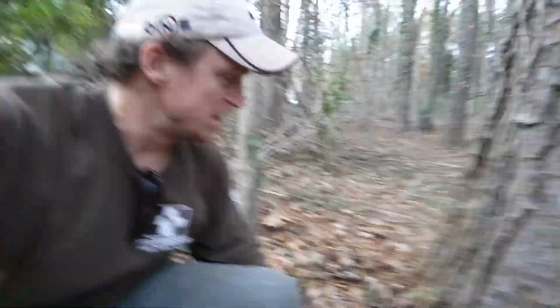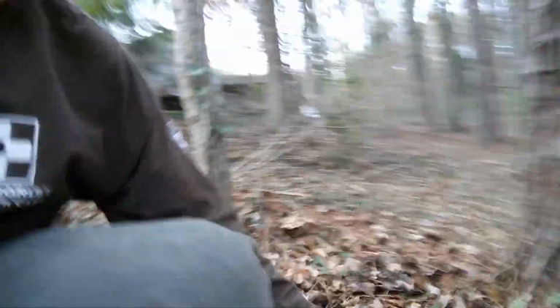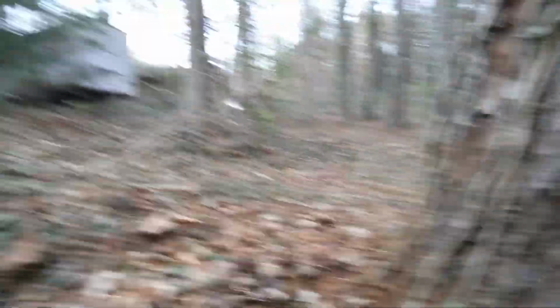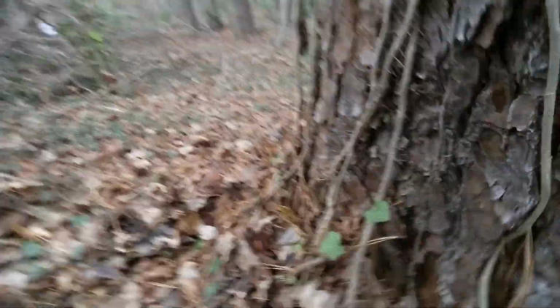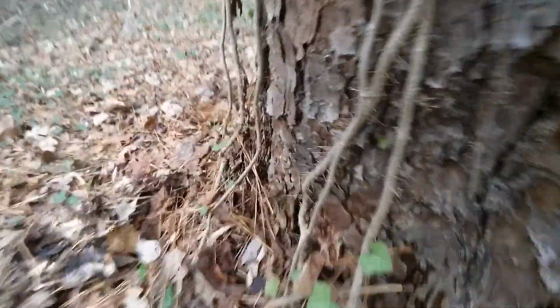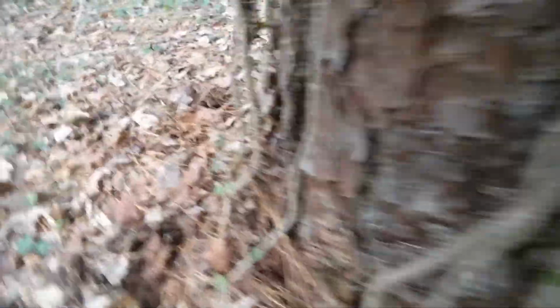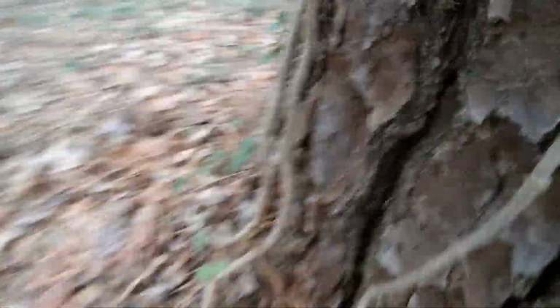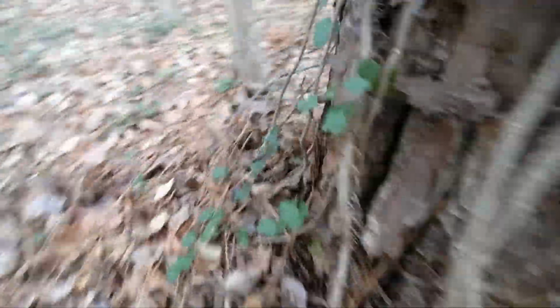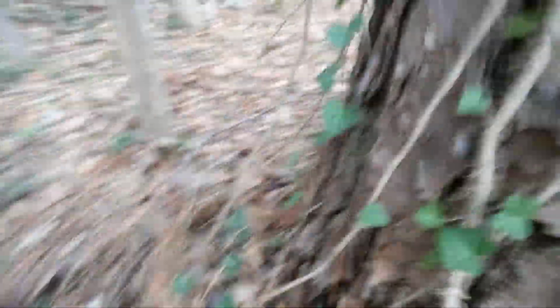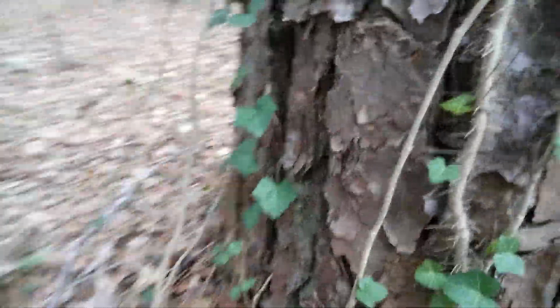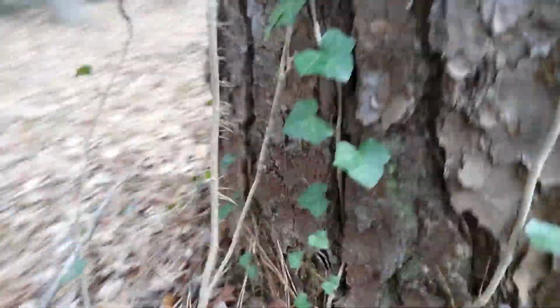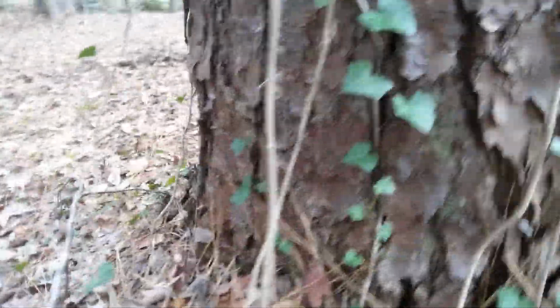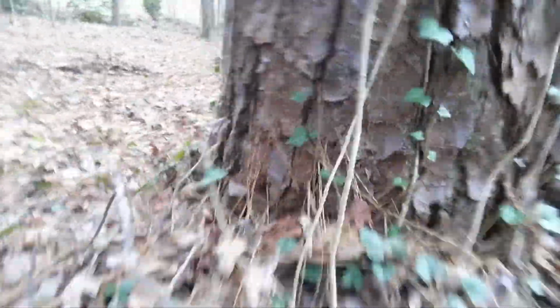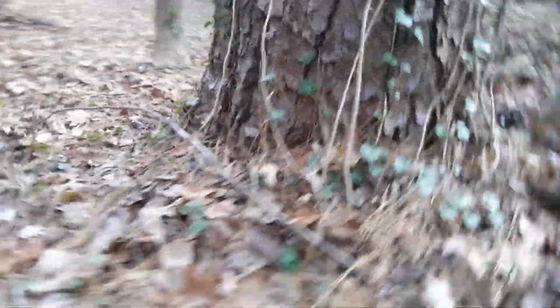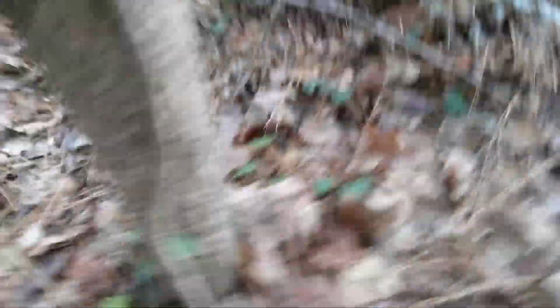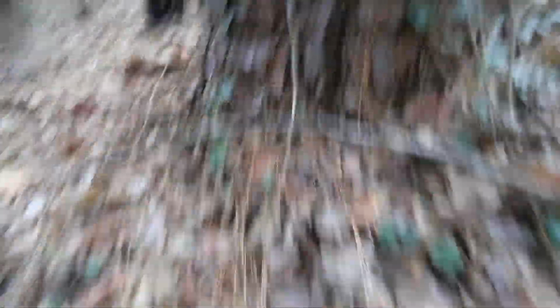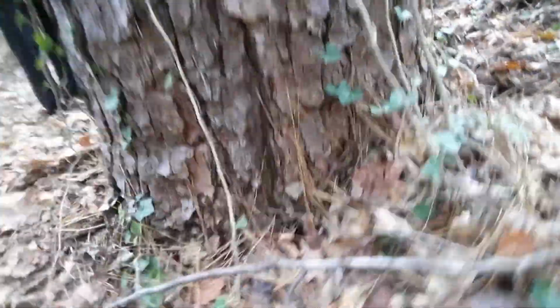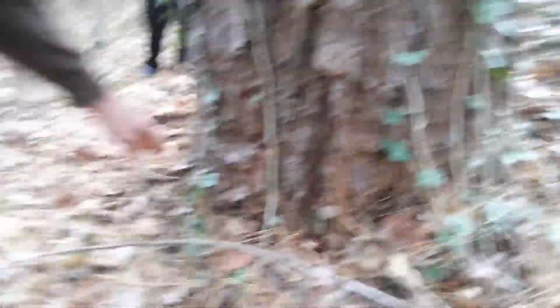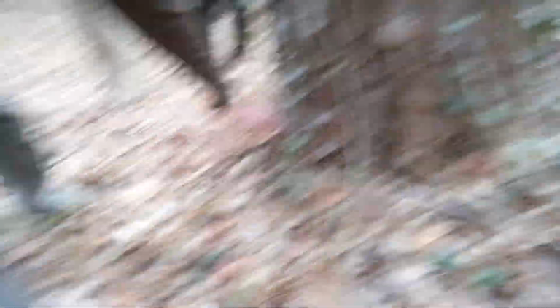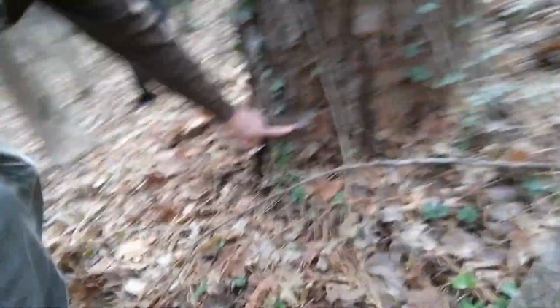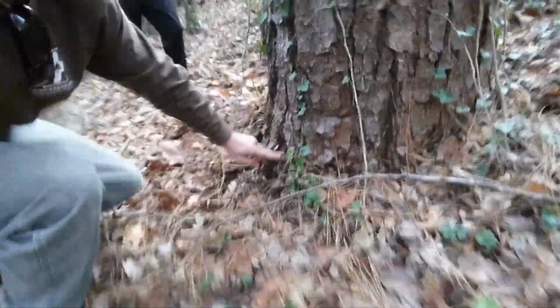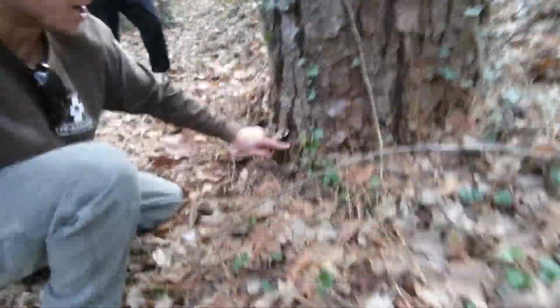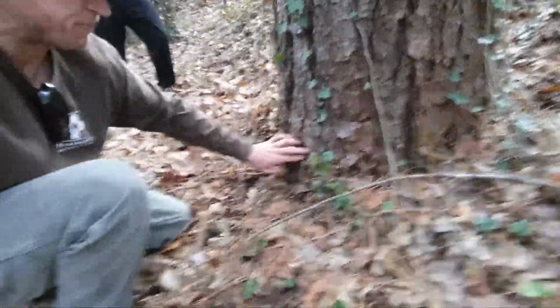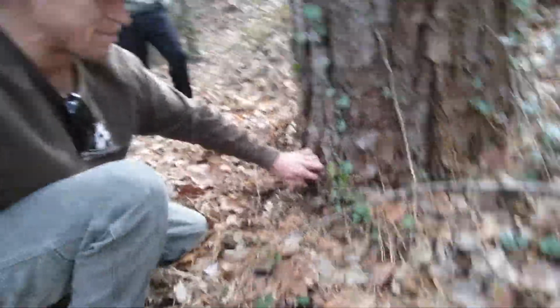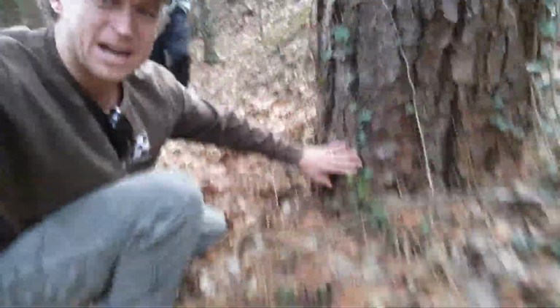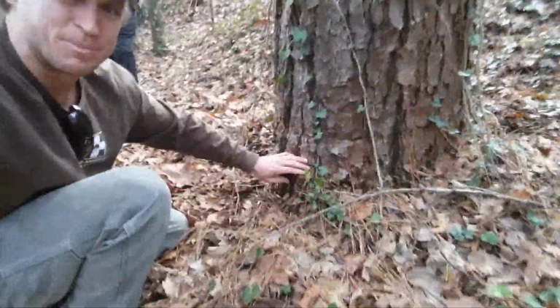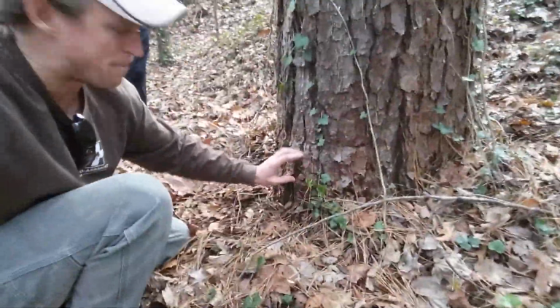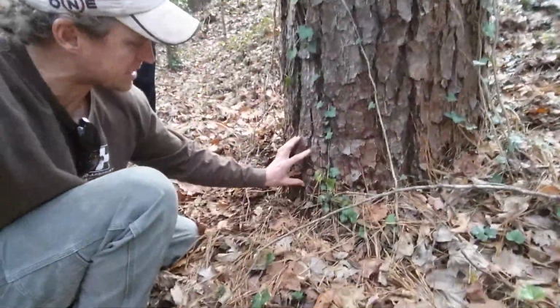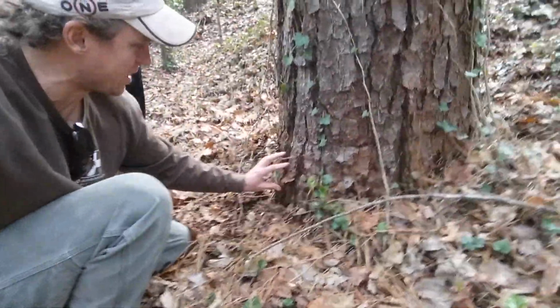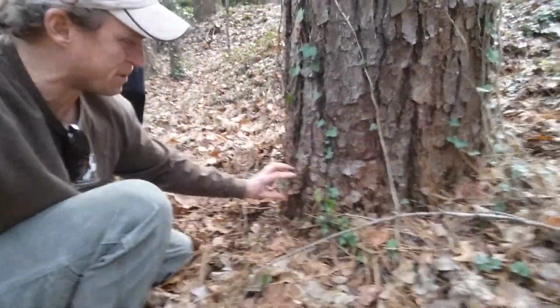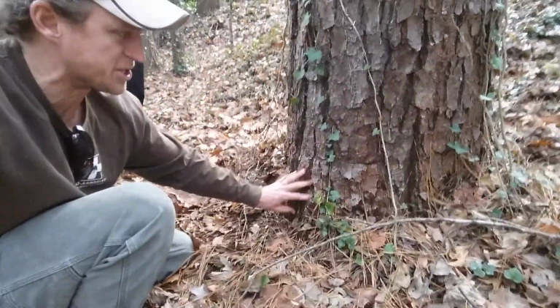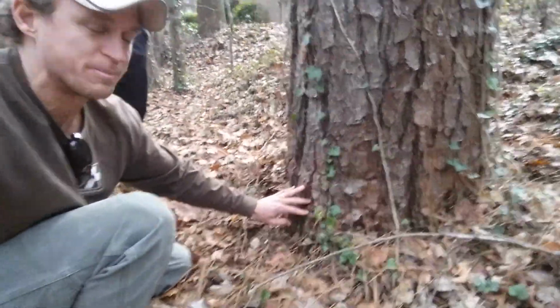So then we start looking around the tree, and everything looks pretty normal, except a little bit of a bulge right here, and the bark is kind of rippling just a little bit.